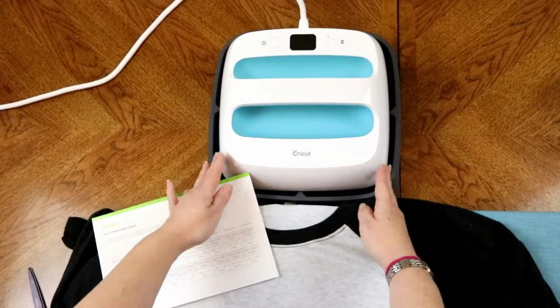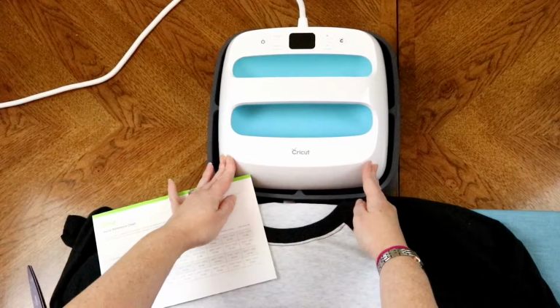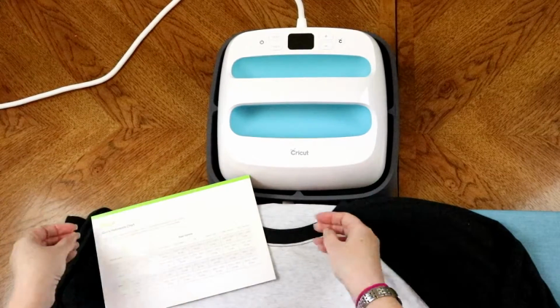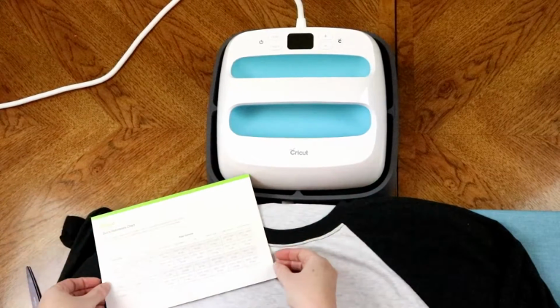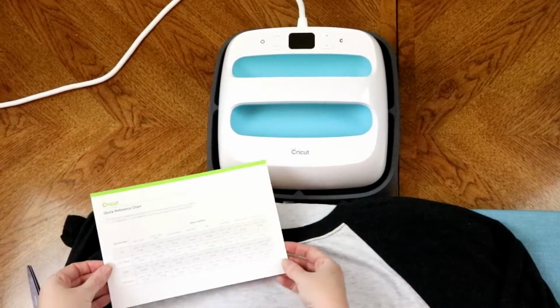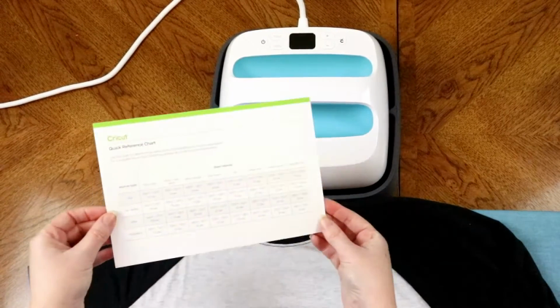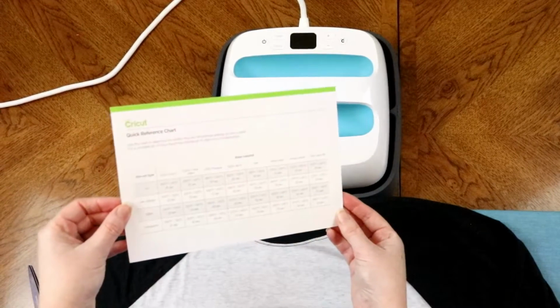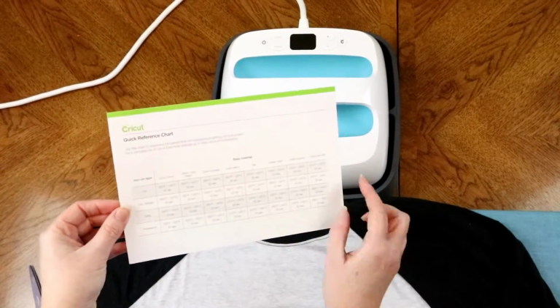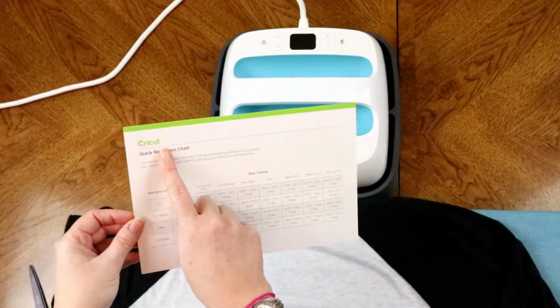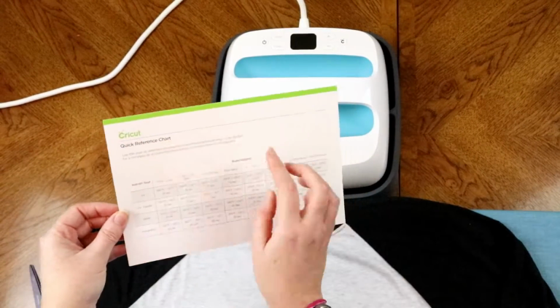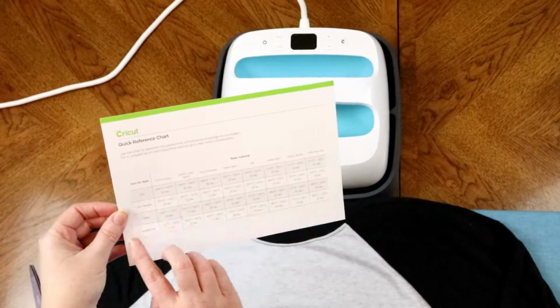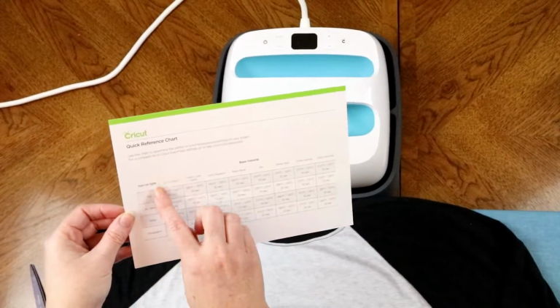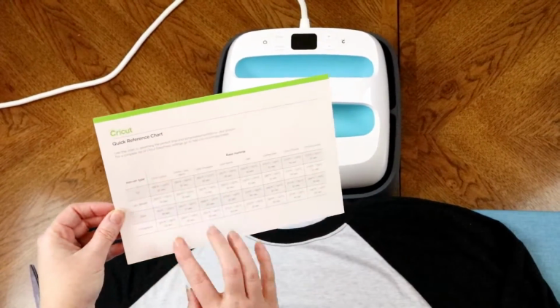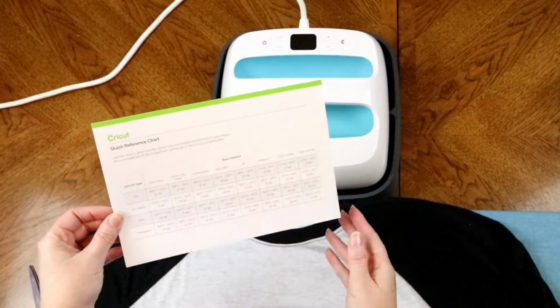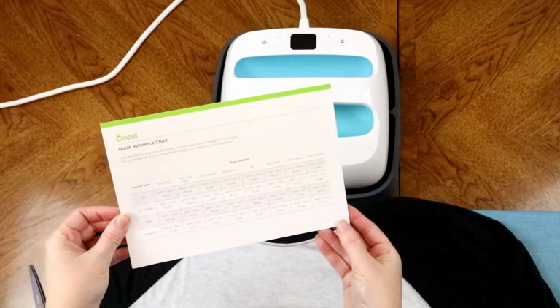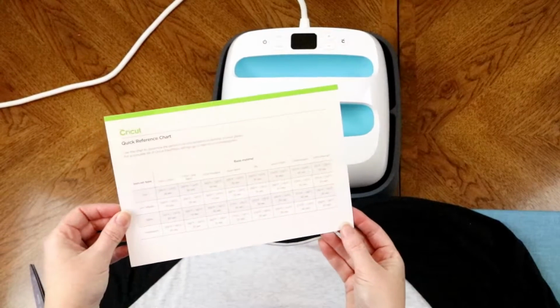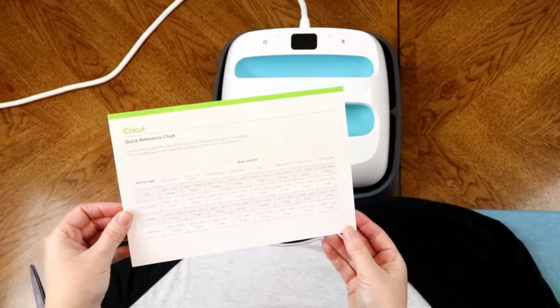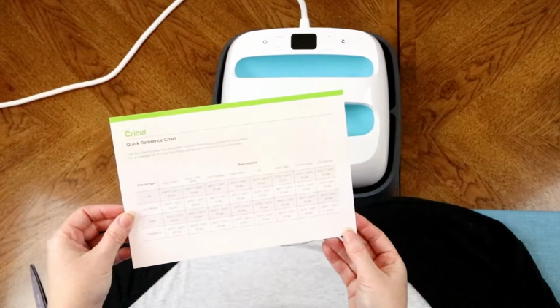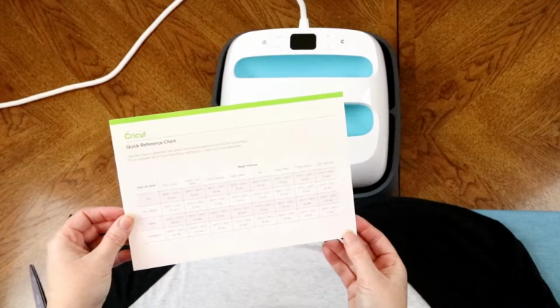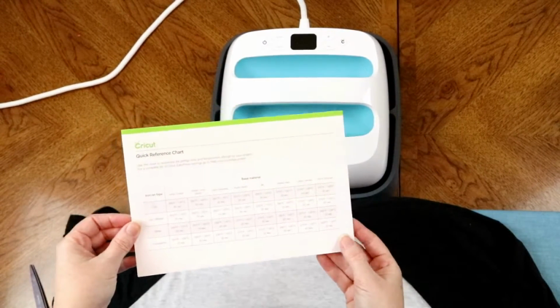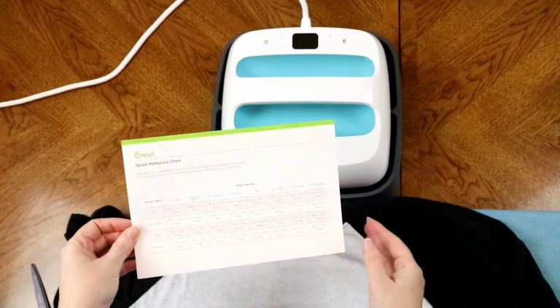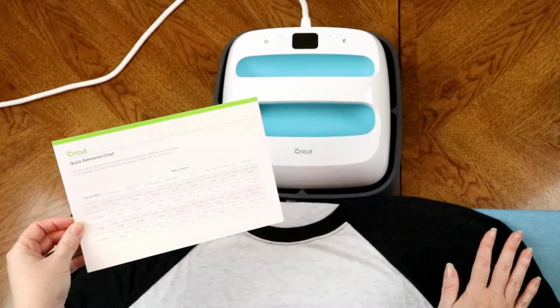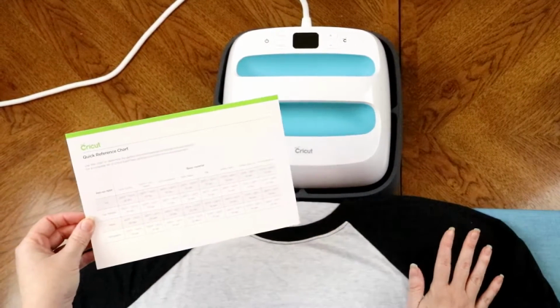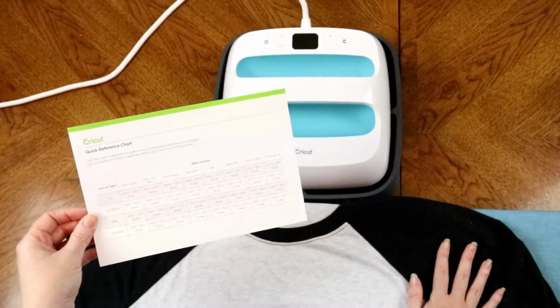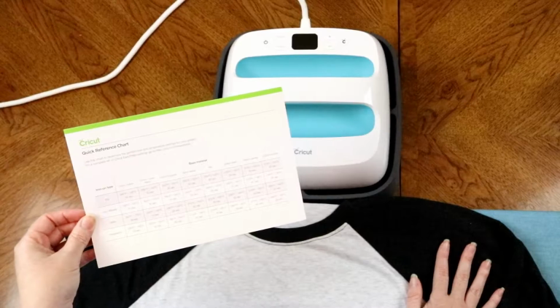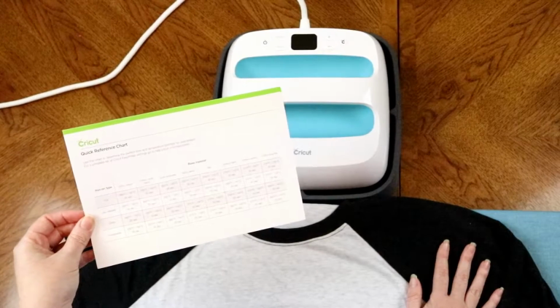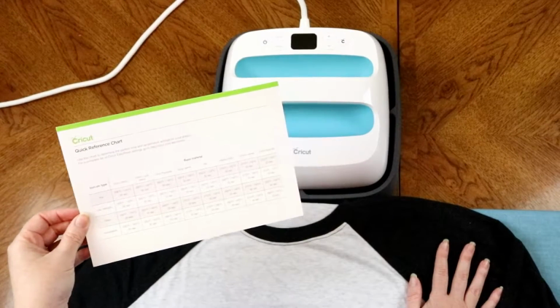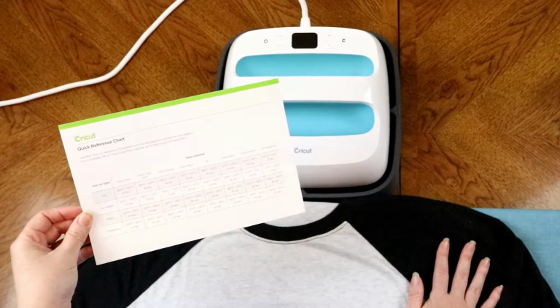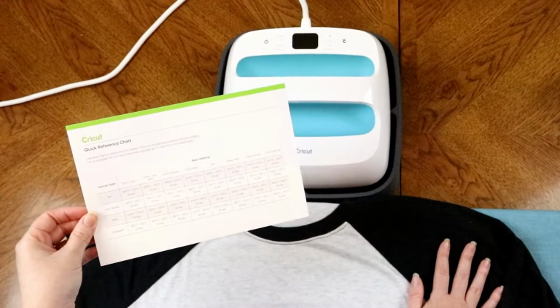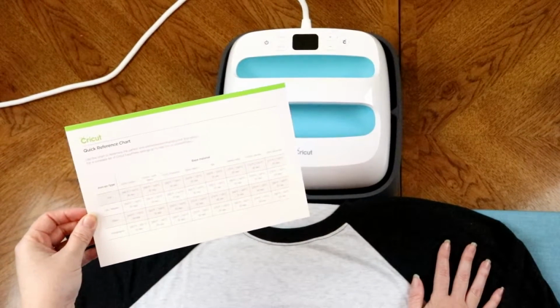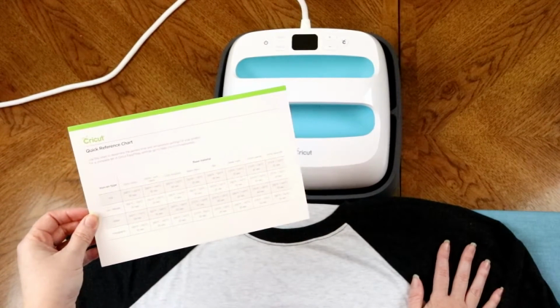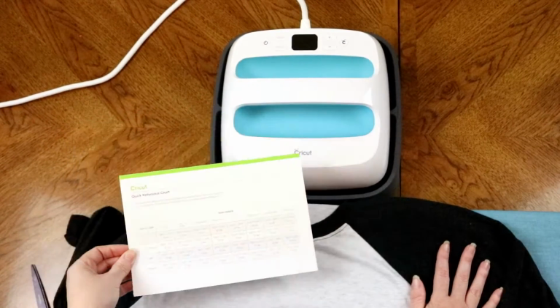We've got our Cricut EasyPress, and in our packet we get this quick reference chart which is going to tell you exactly what temperatures and how long you need to set your press for. I've got a cotton poly shirt and I'm going to be starting off using glitter iron-on transfer vinyl.